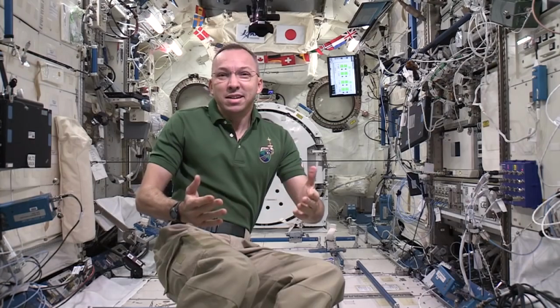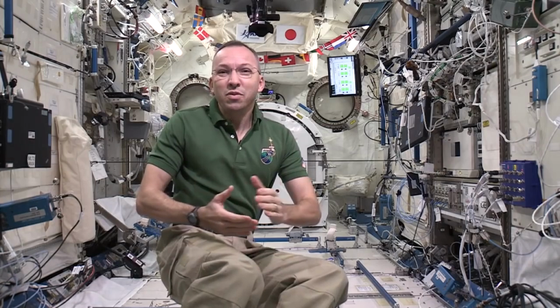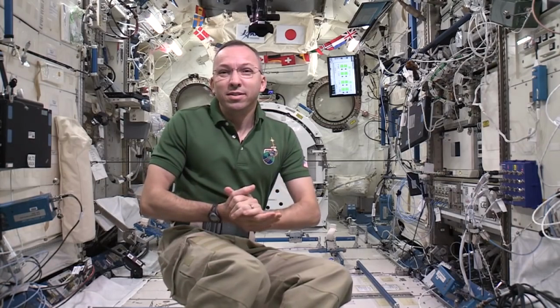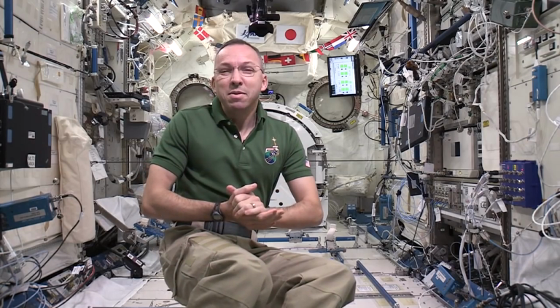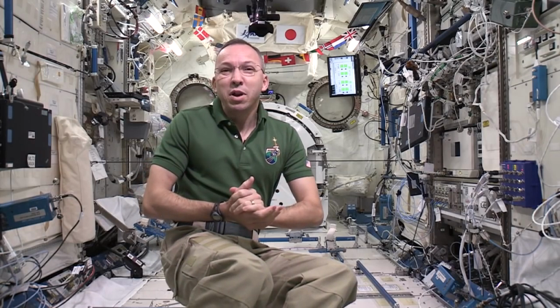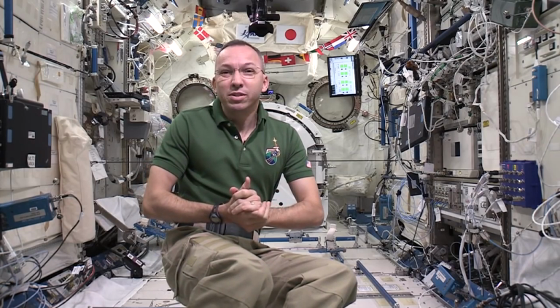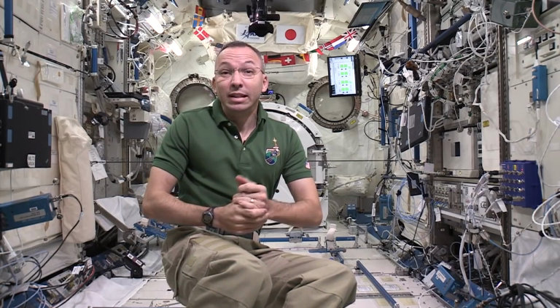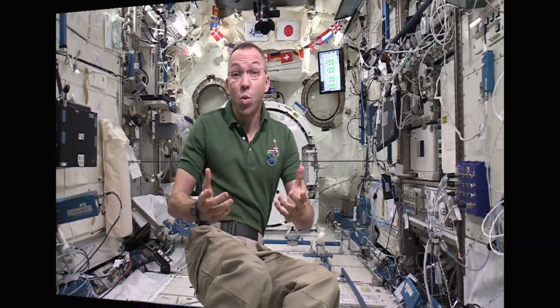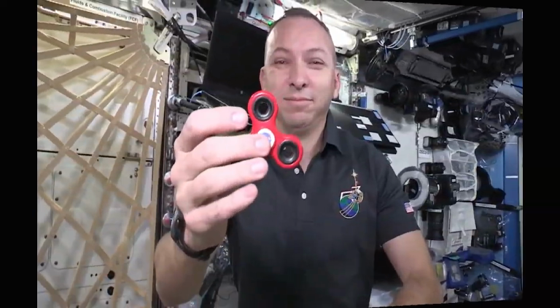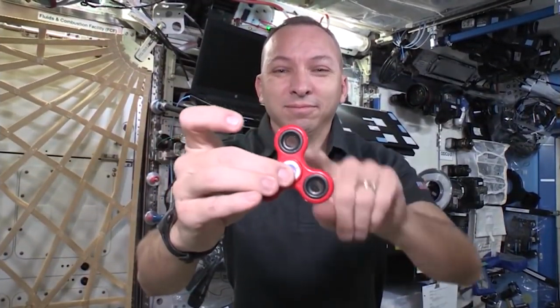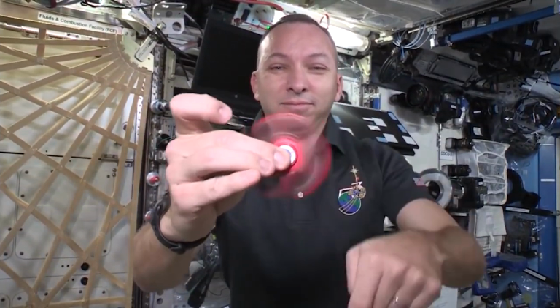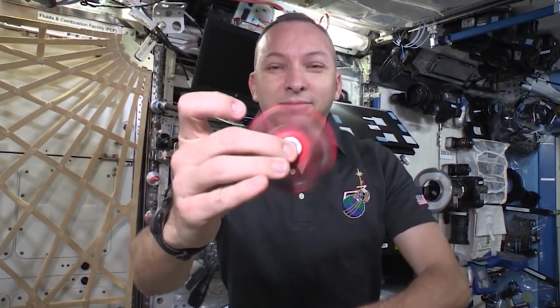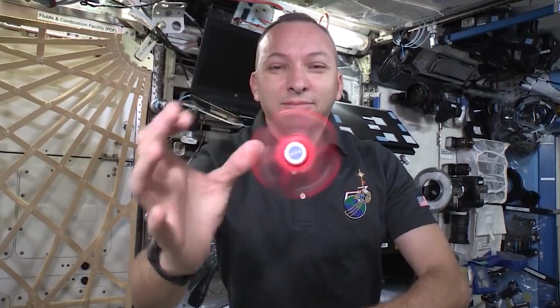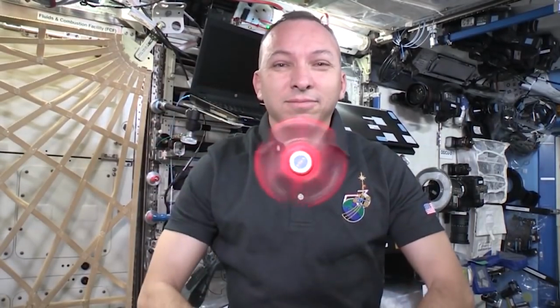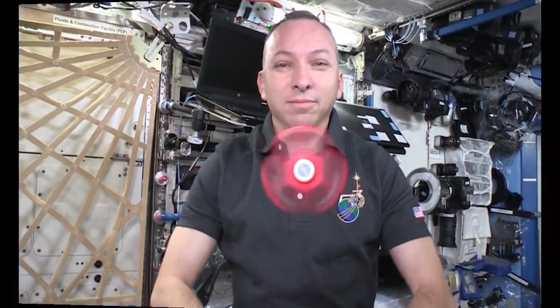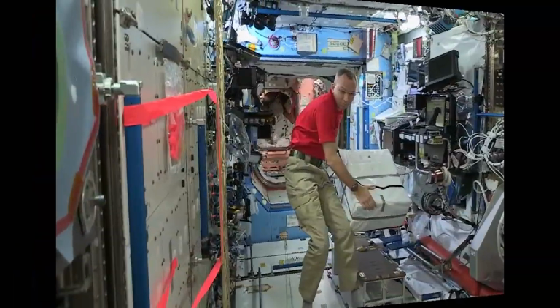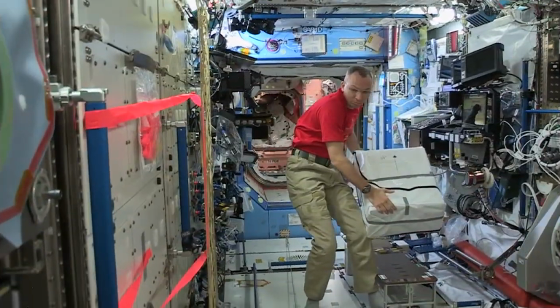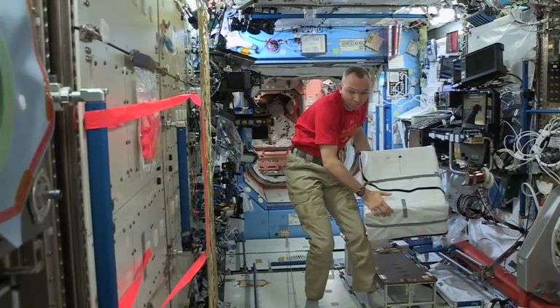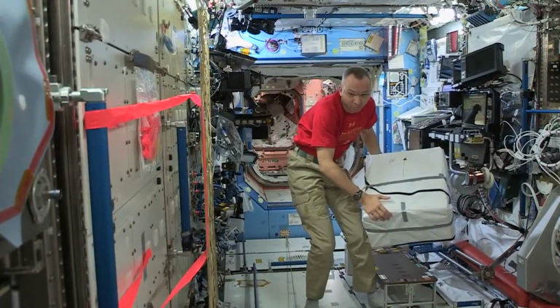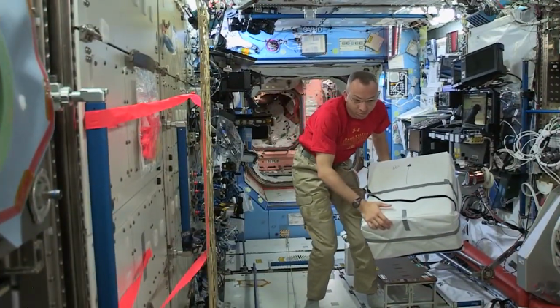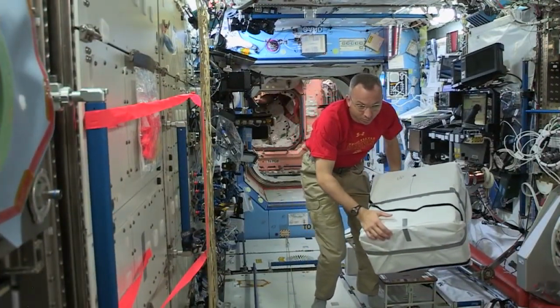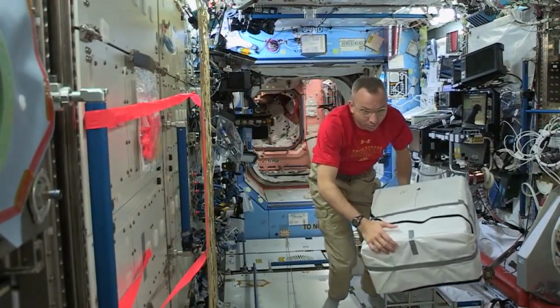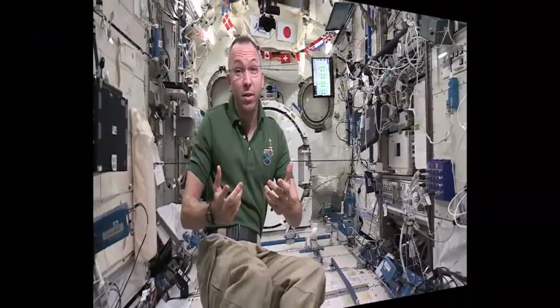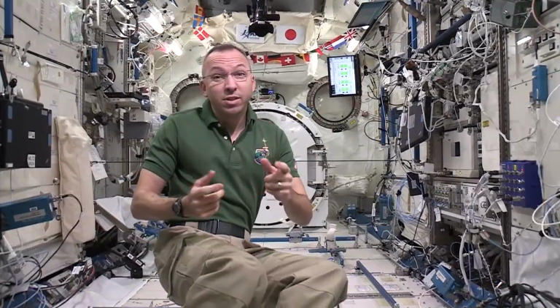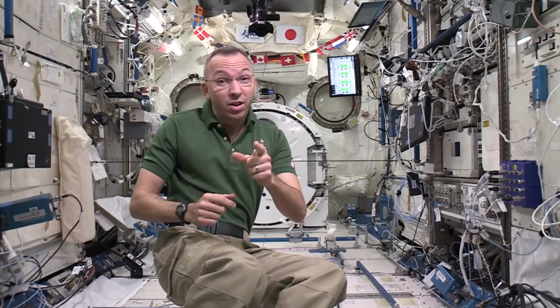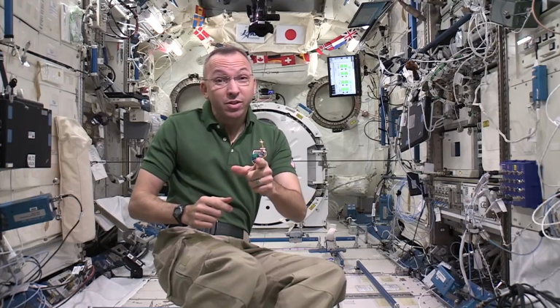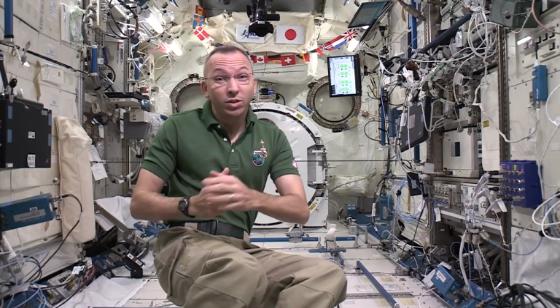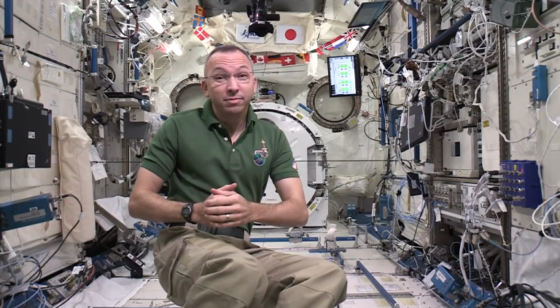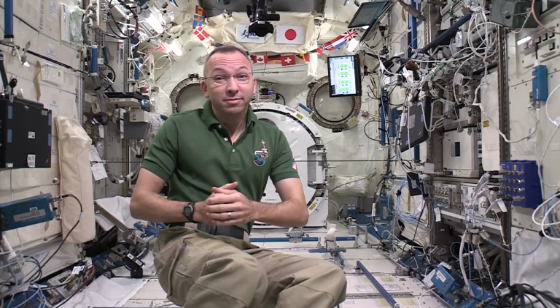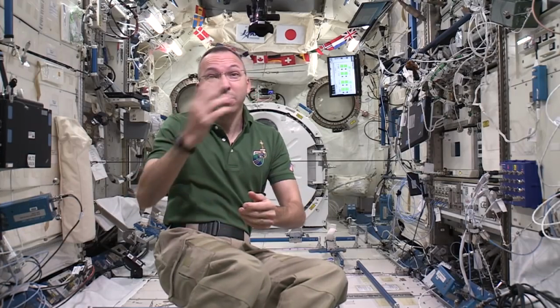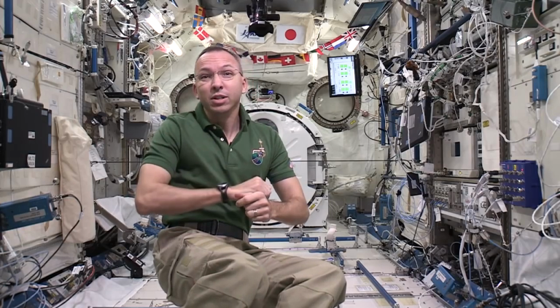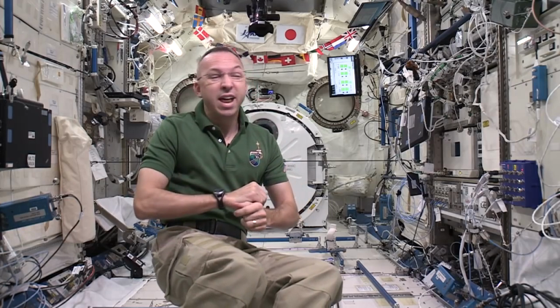Hello everyone, I'm astronaut Randy Bresnik, living and working aboard the International Space Station. On the Space Station we live in a microgravity environment. Do you think the laws of physics will hold up? Come on, let's go find out.